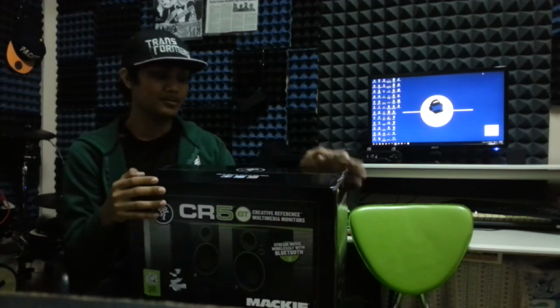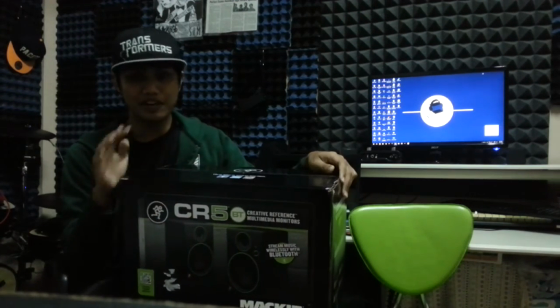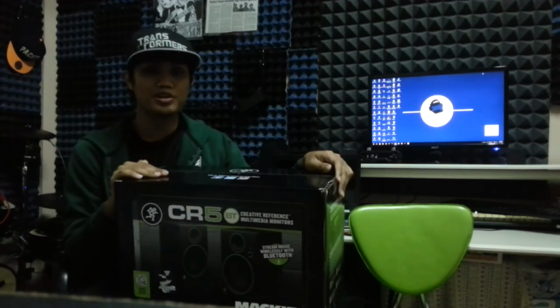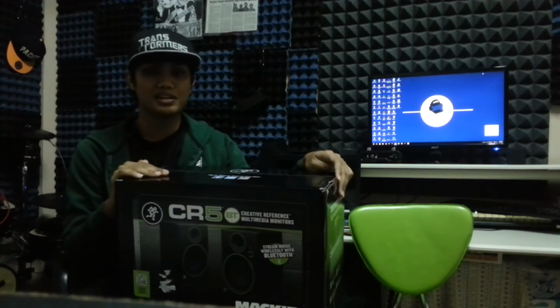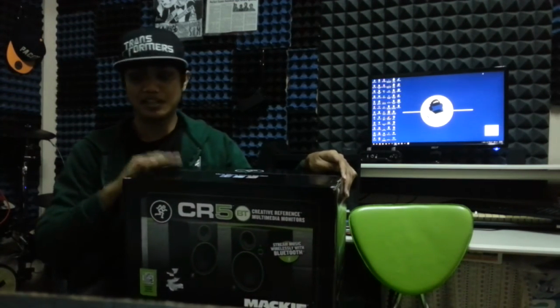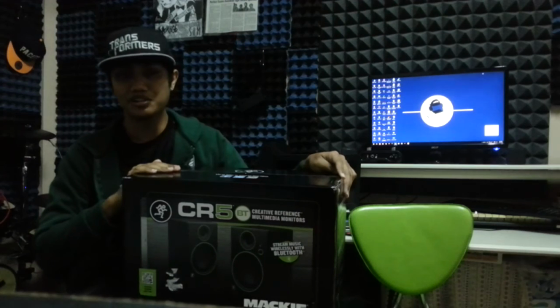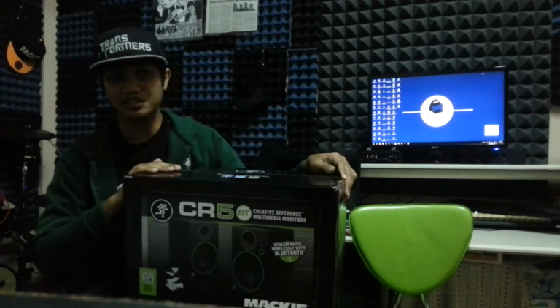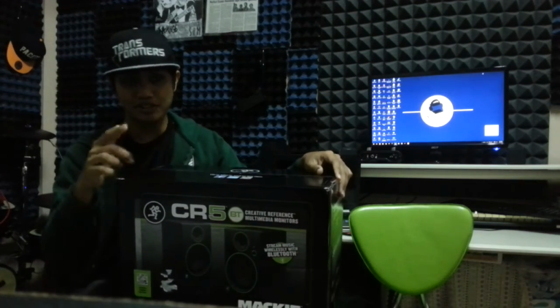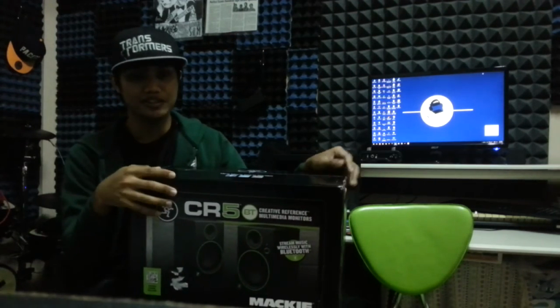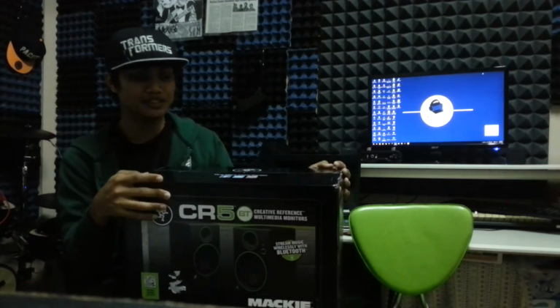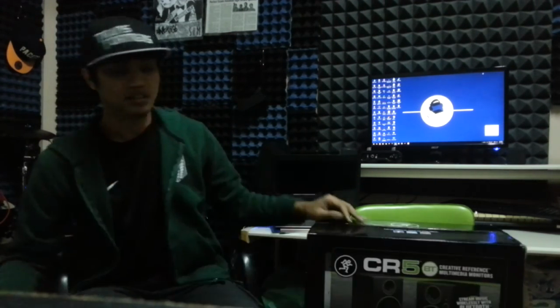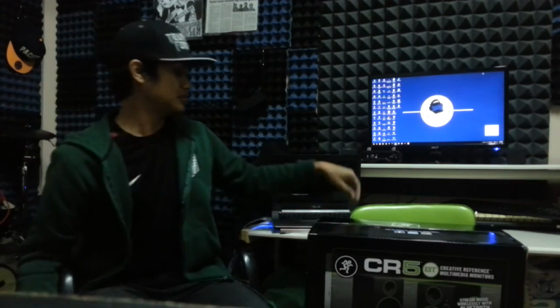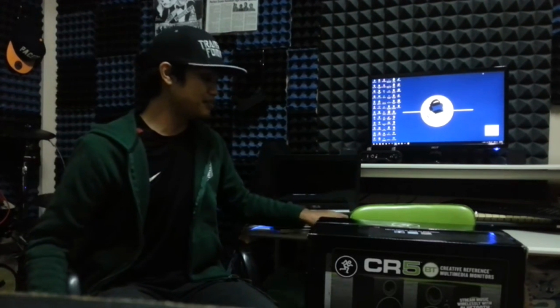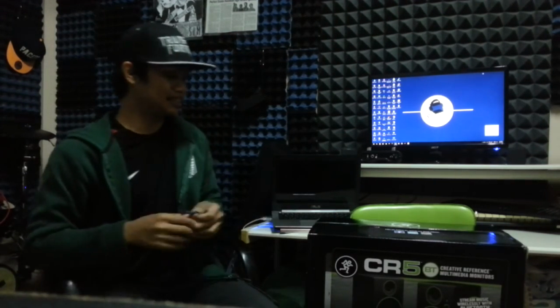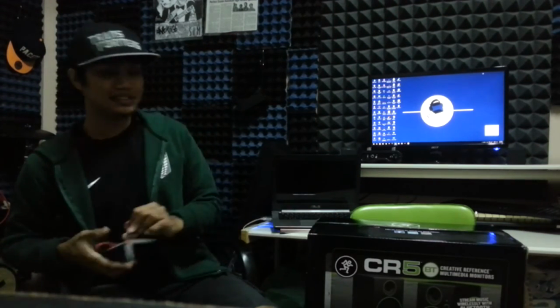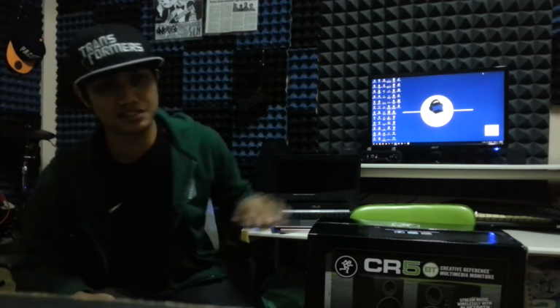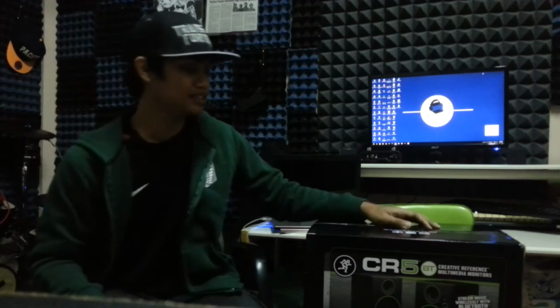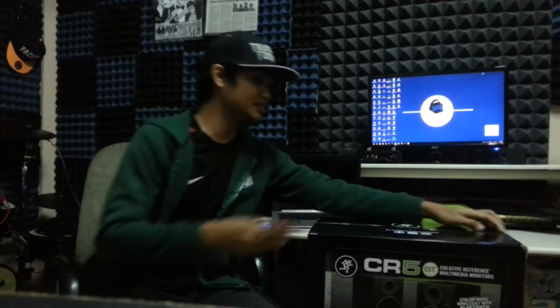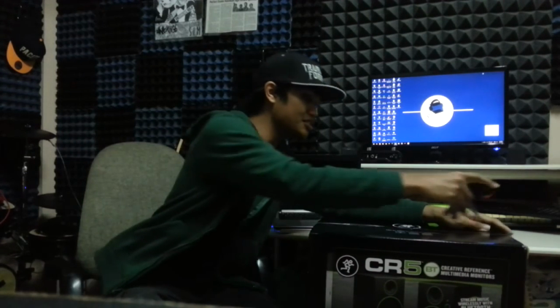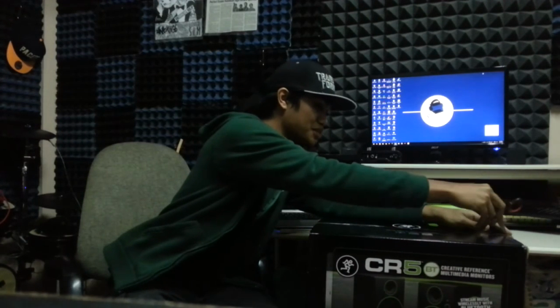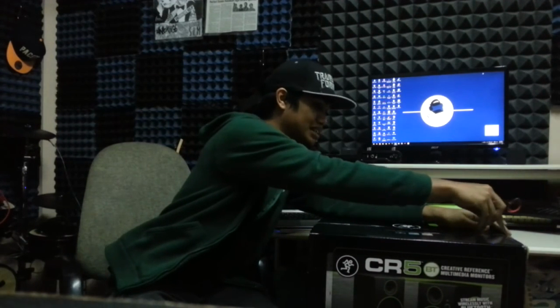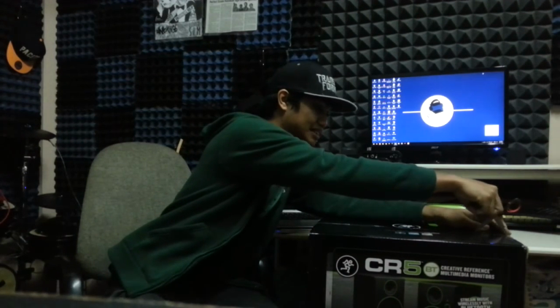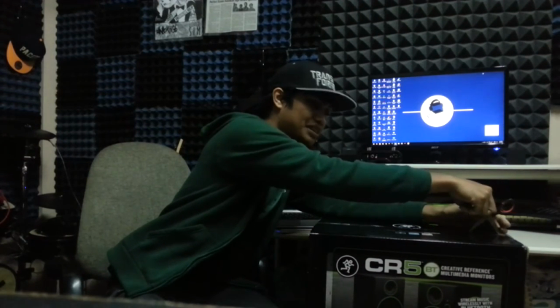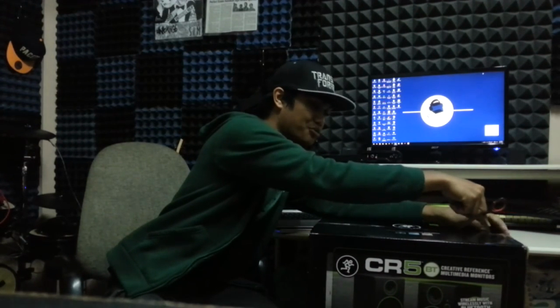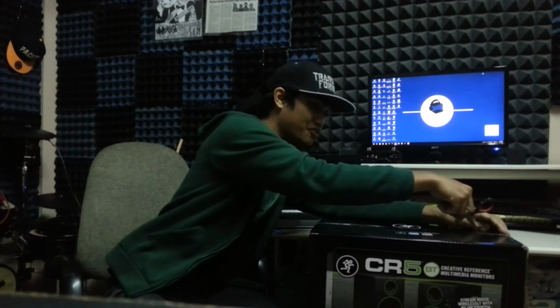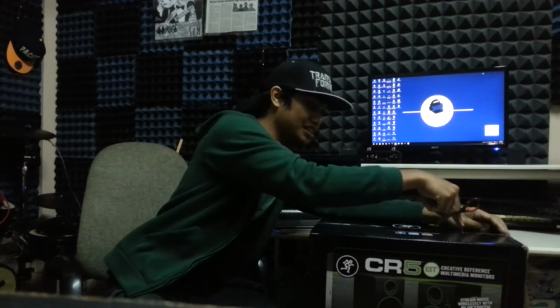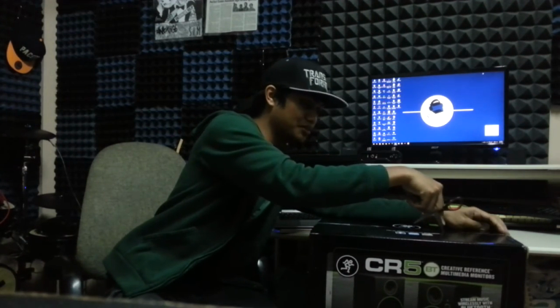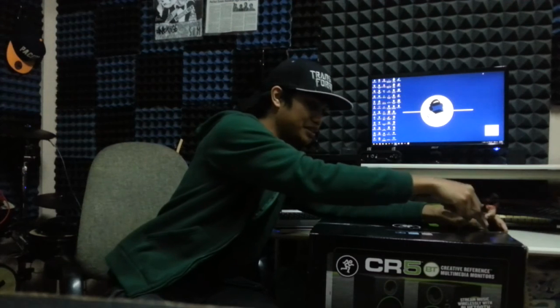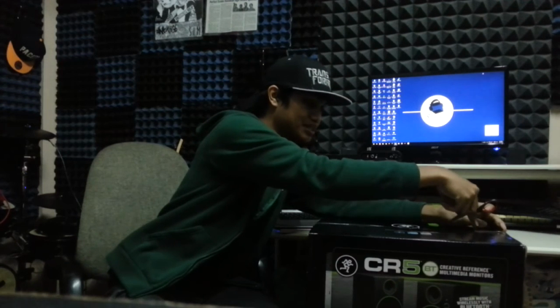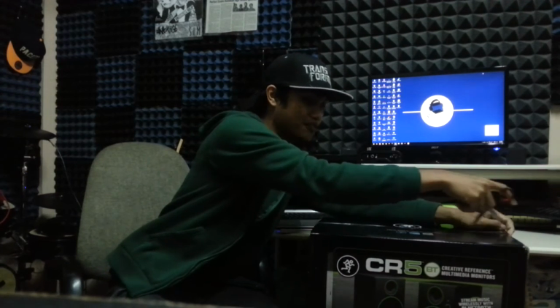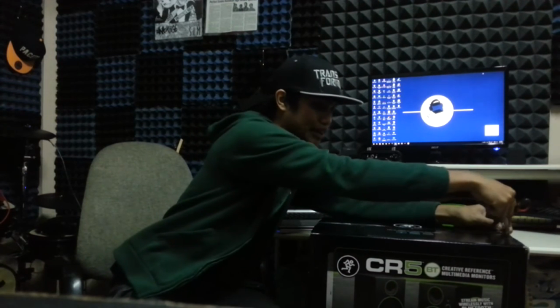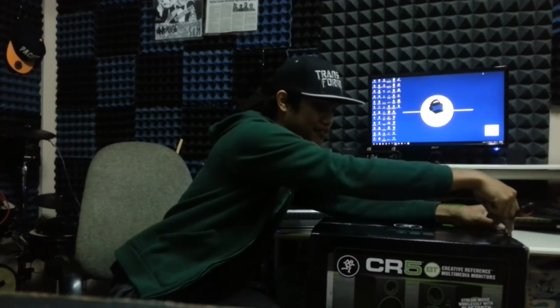So this is a very new product on the market. I'm going to unbox it to show you guys how it looks inside. Since this is the CR series, what they provide inside should probably be the same as the CR4 and CR5.